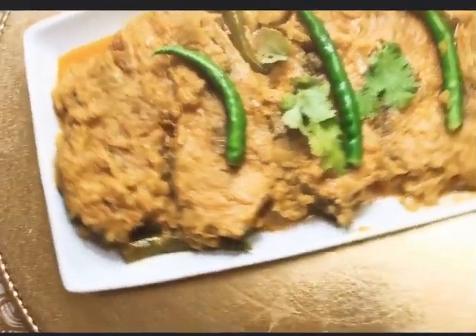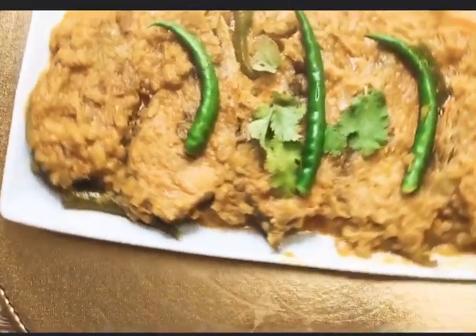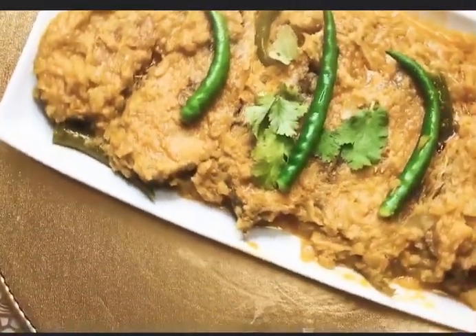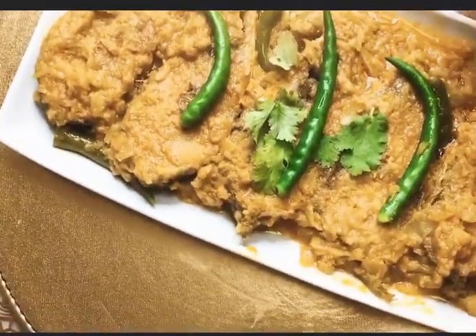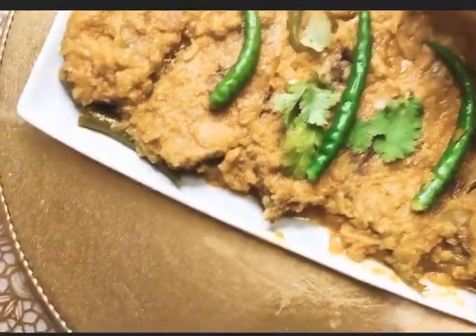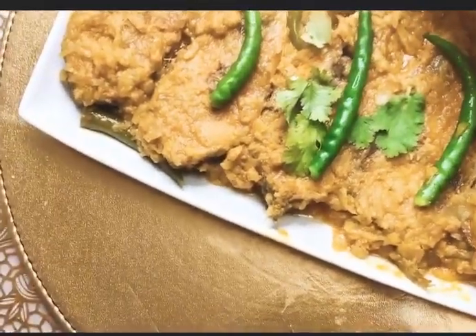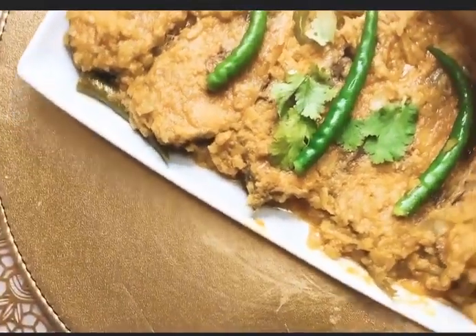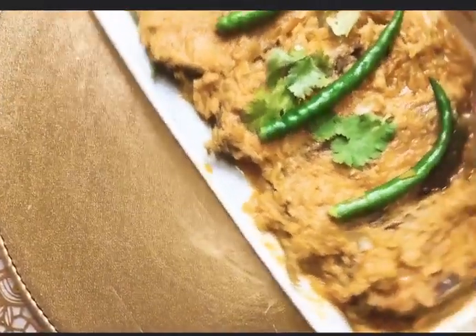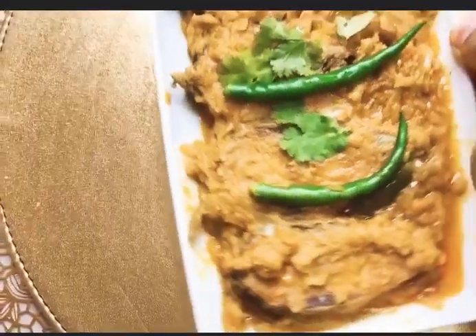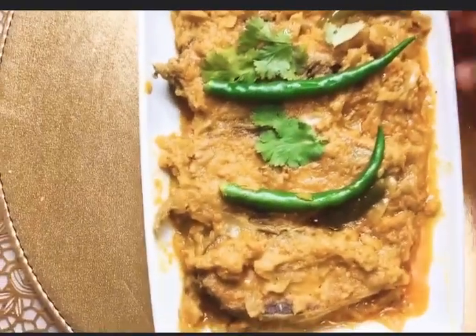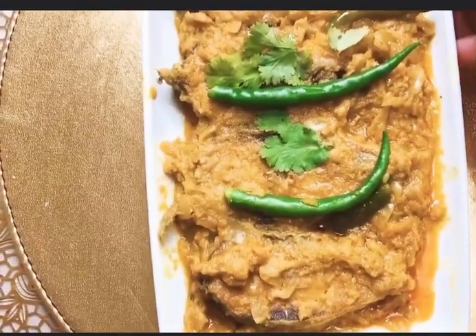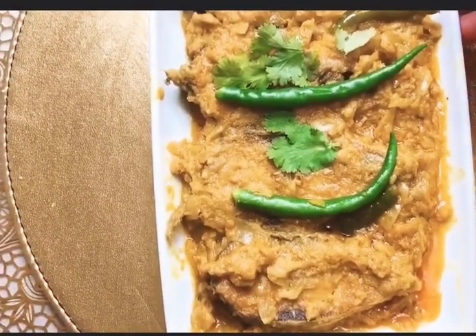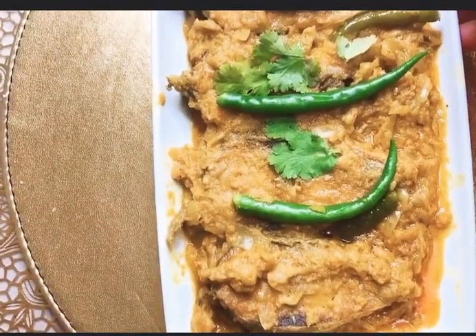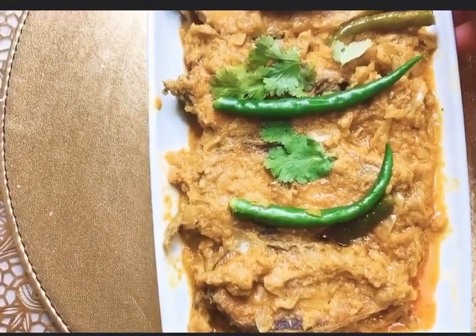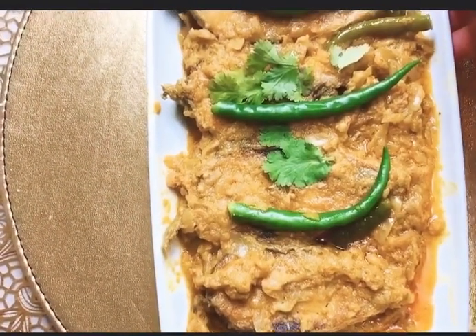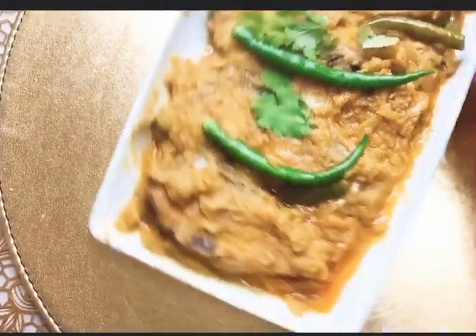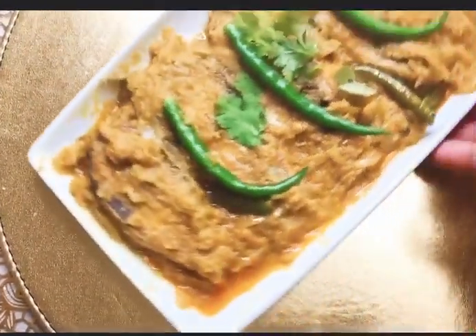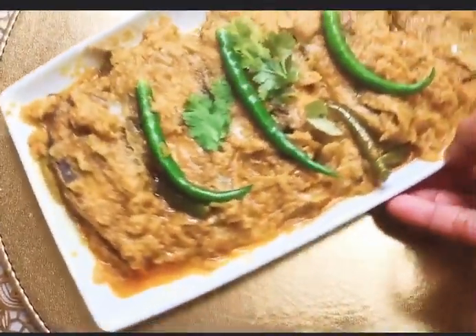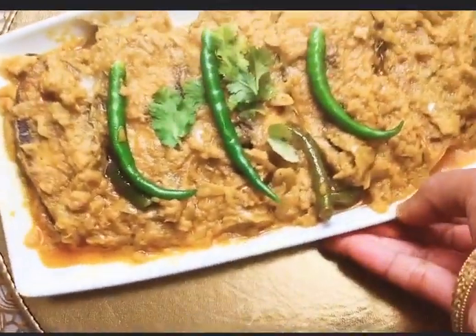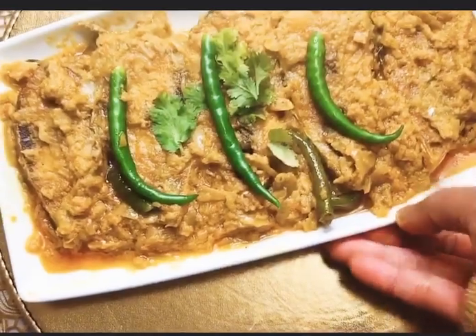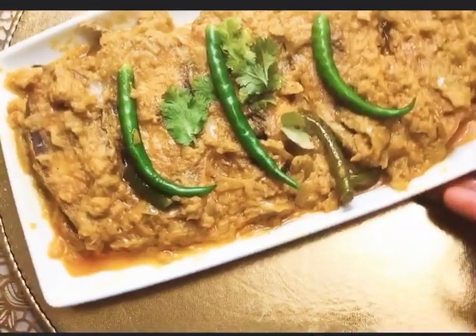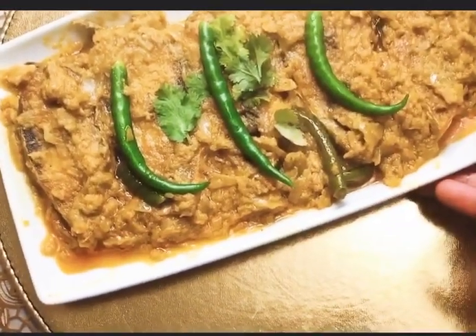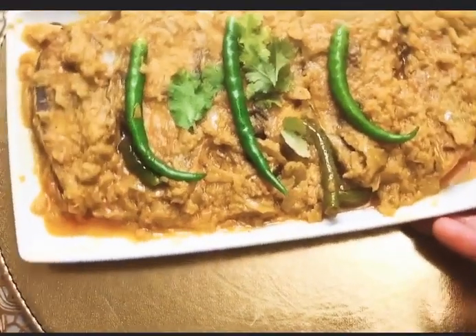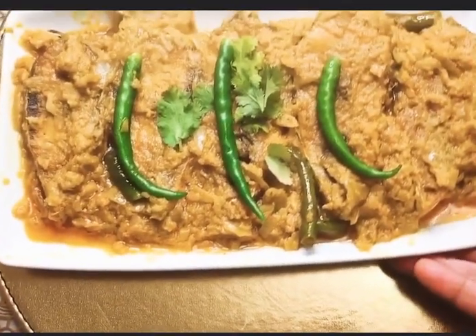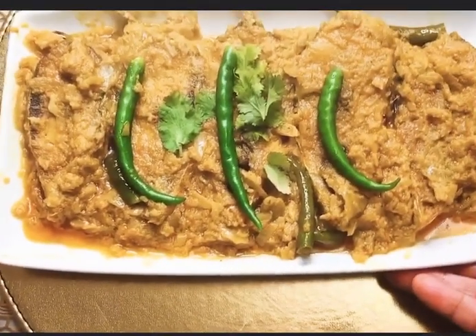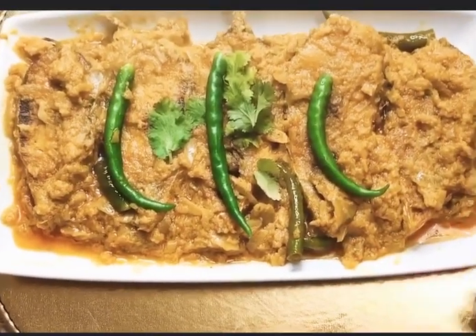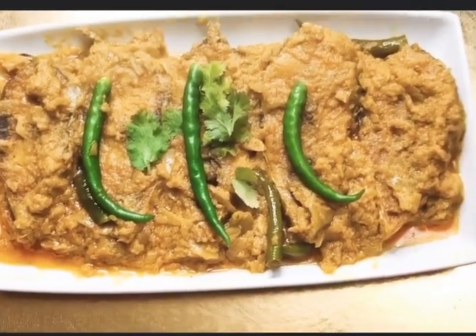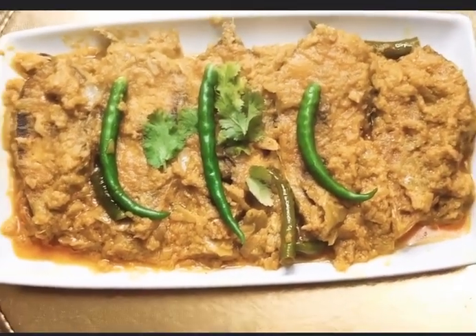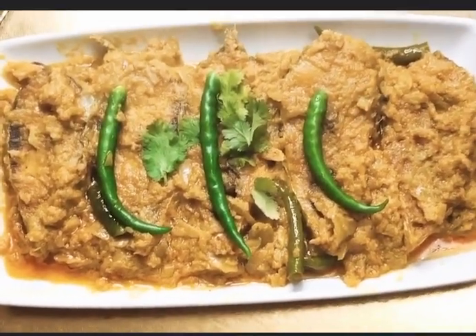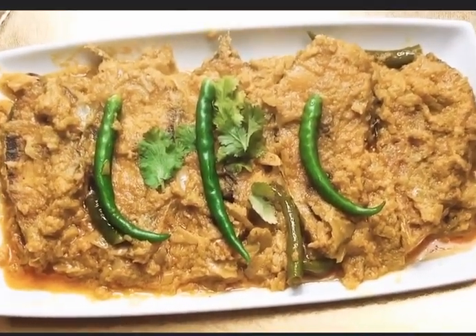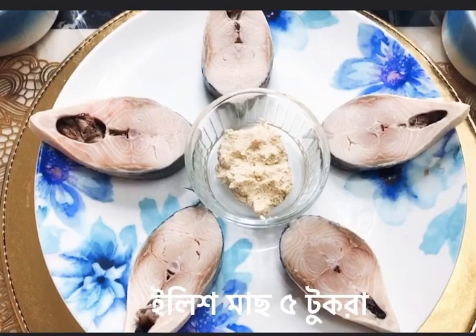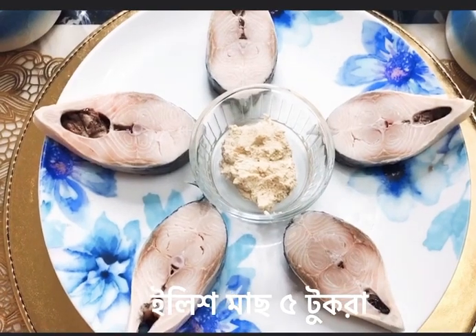Please do like and subscribe to my most generous kitchen and turn on that notification bell to get notifications when we post new videos. Please share this video with your family and friends. Let's get on to the video — here are the ingredients.